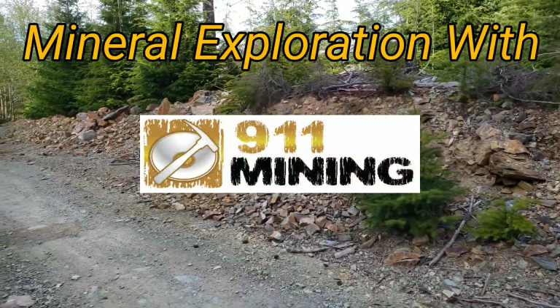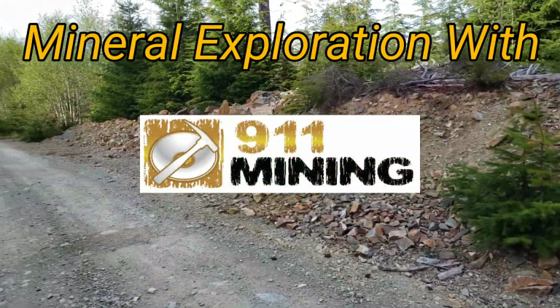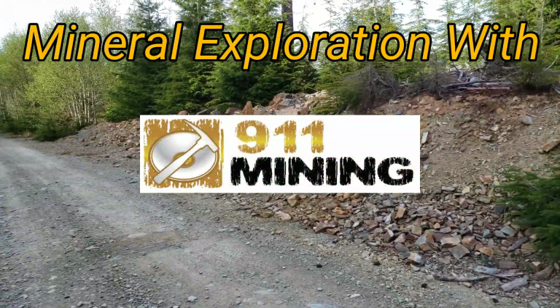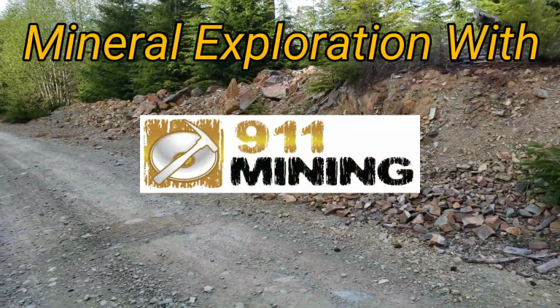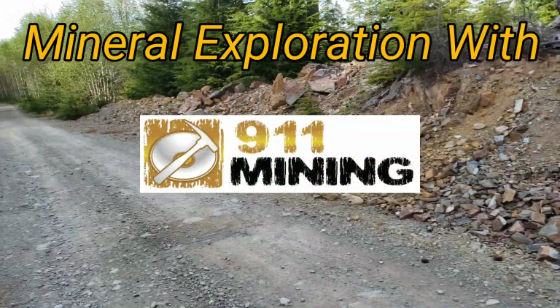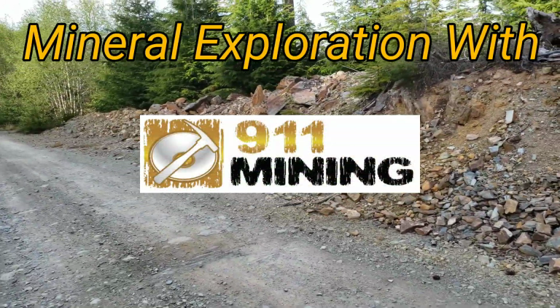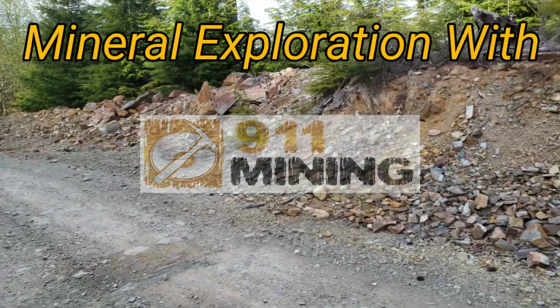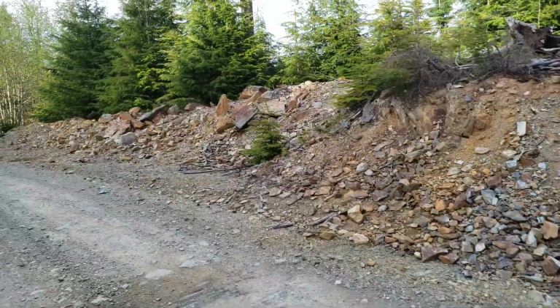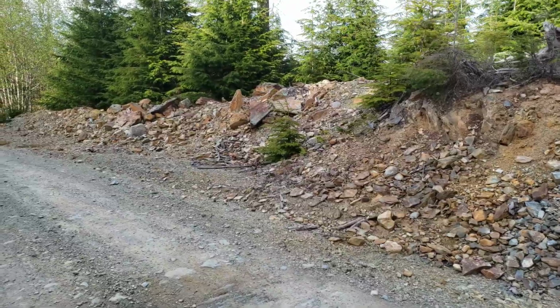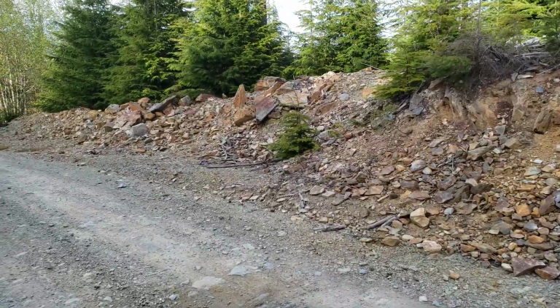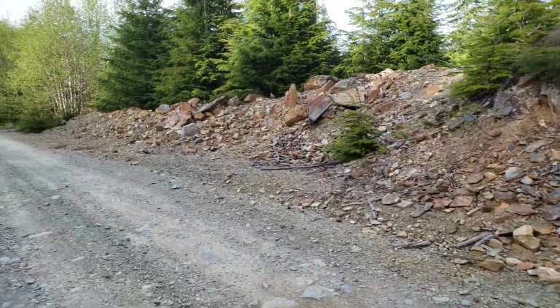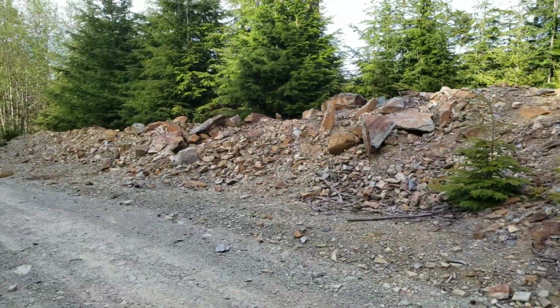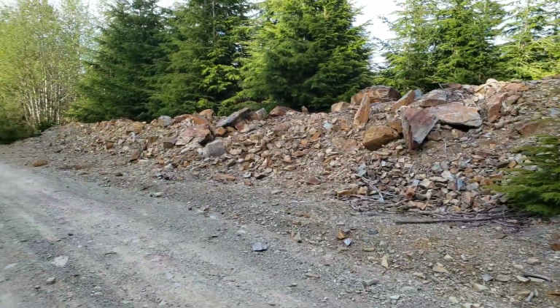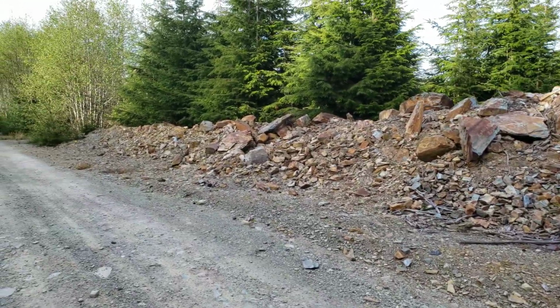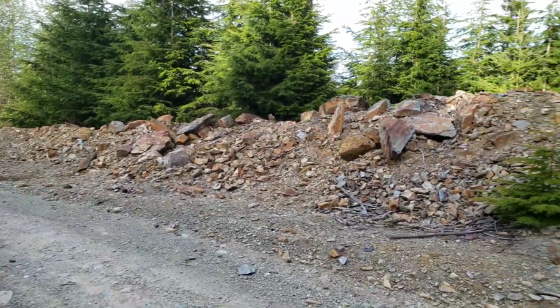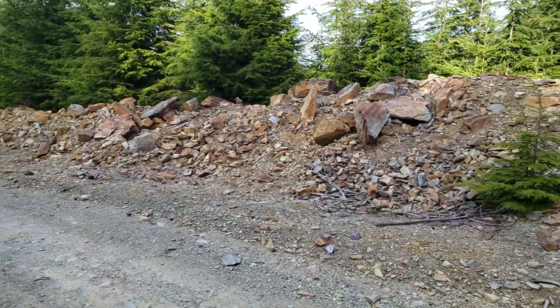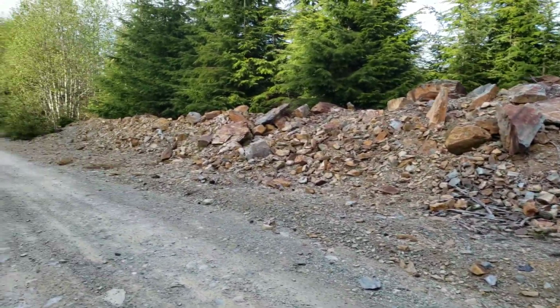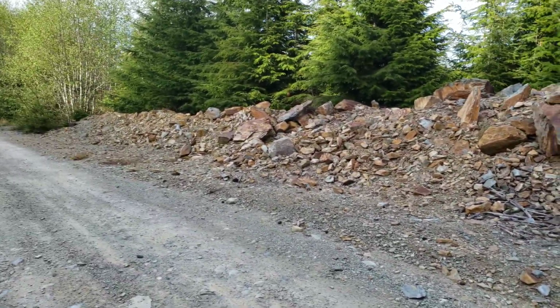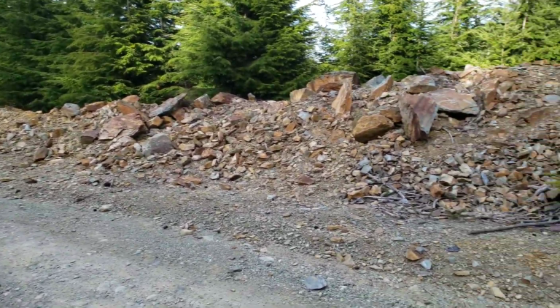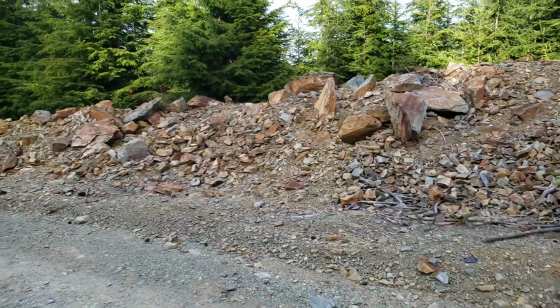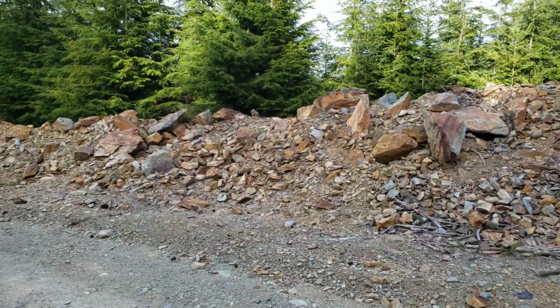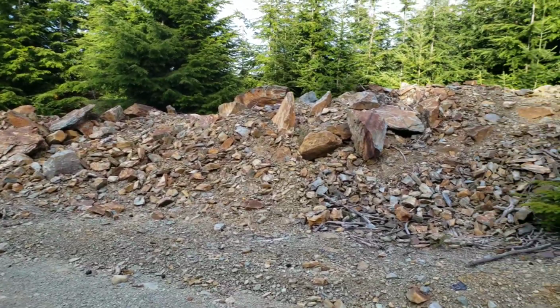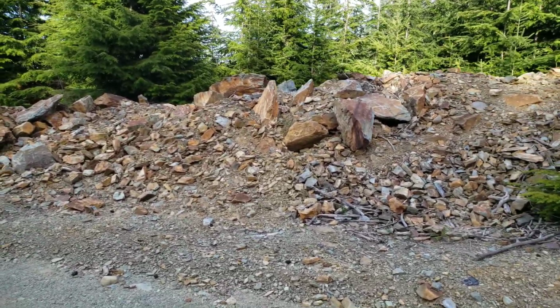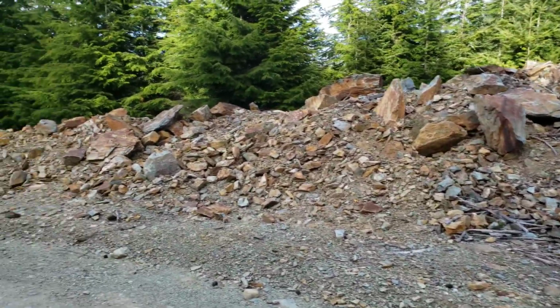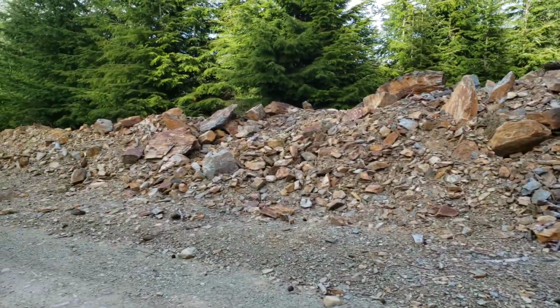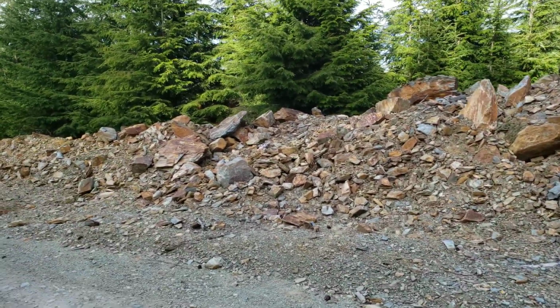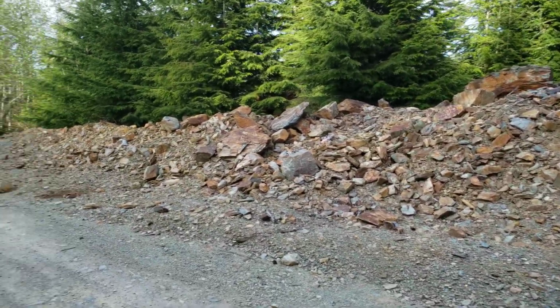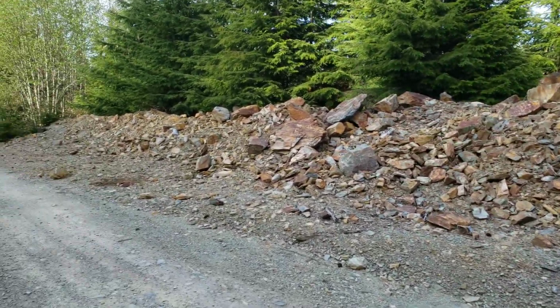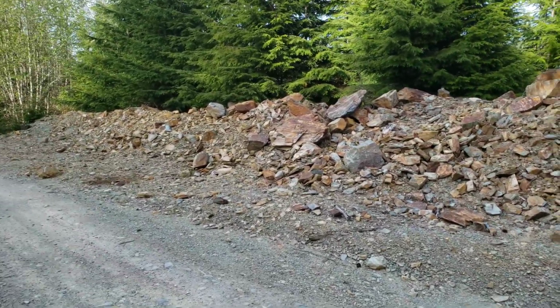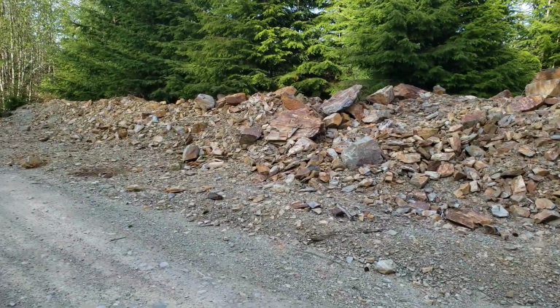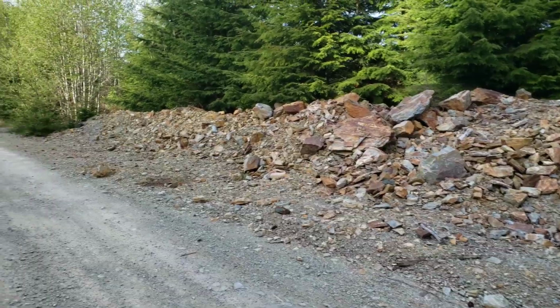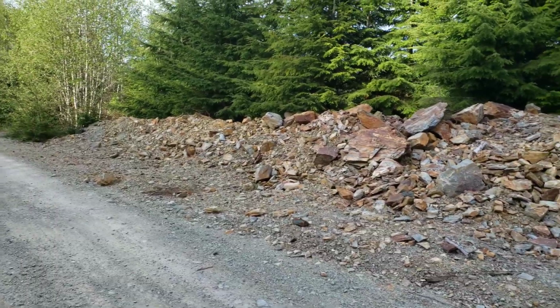So another day, another day of exploration. You can see you have lots of road building material that the logging company has so graciously left for us to search.